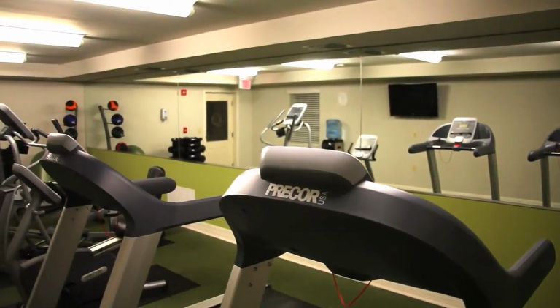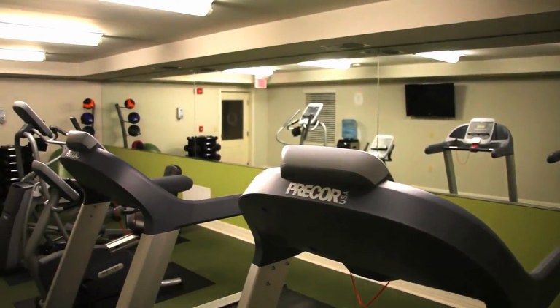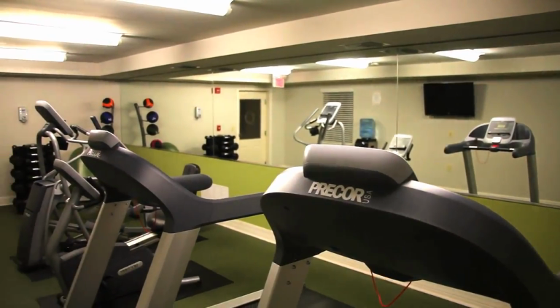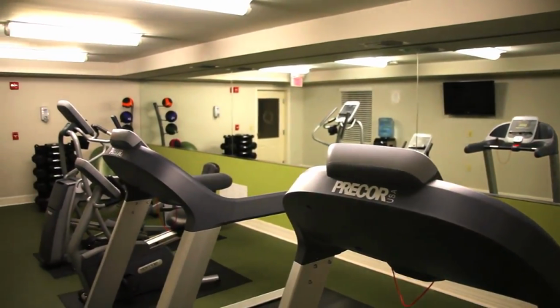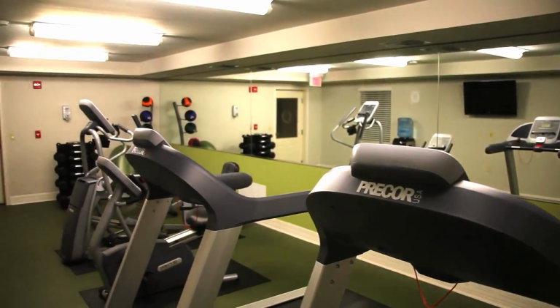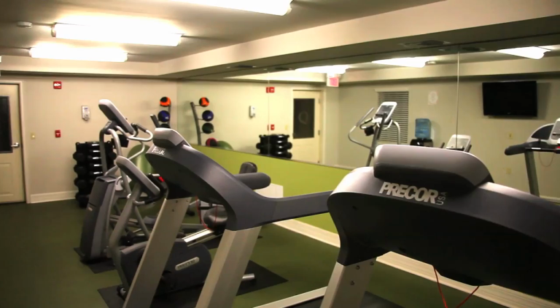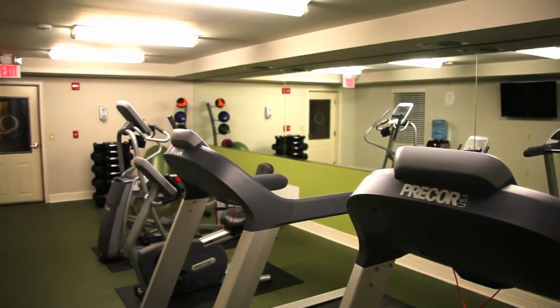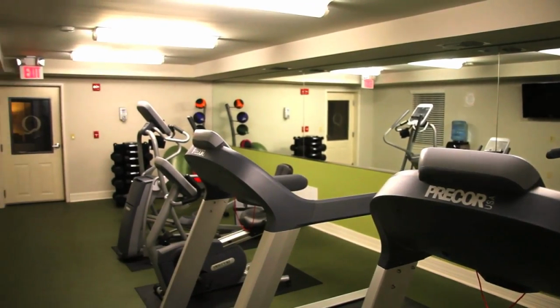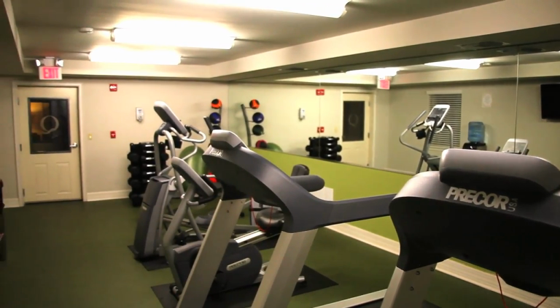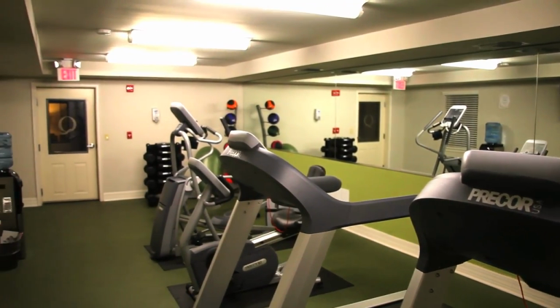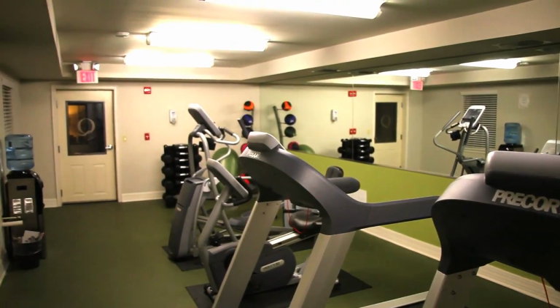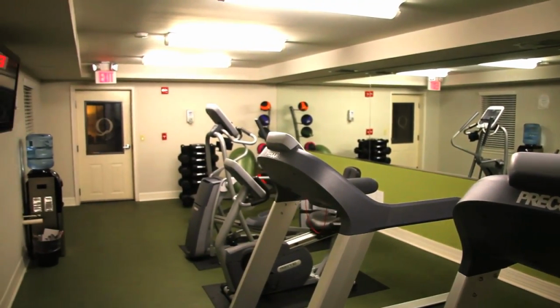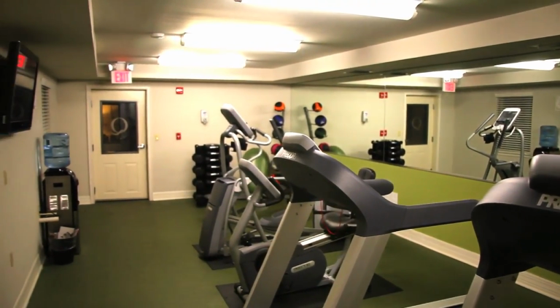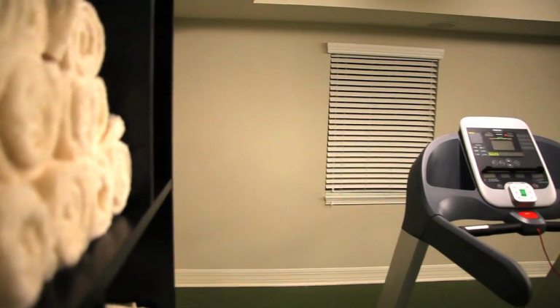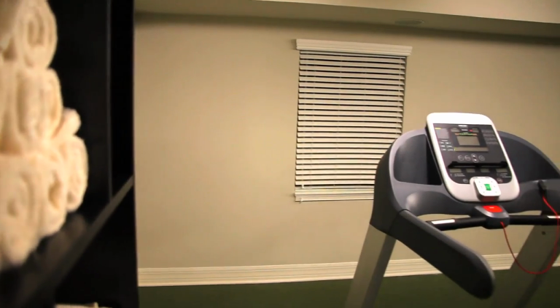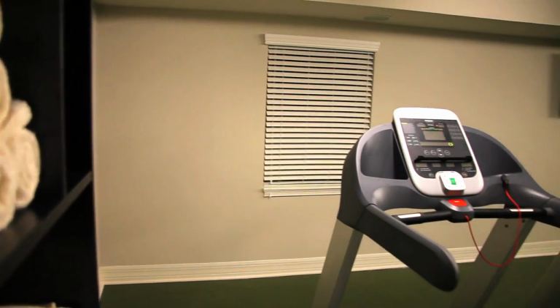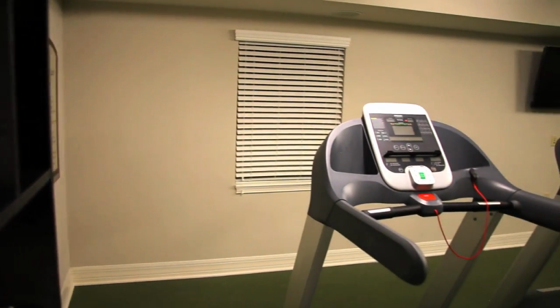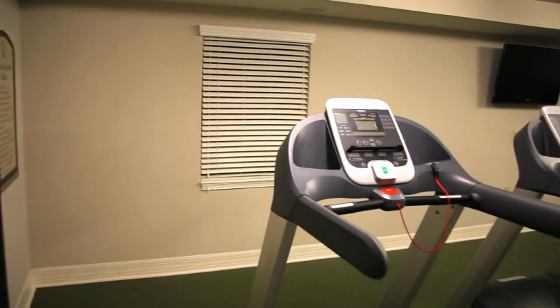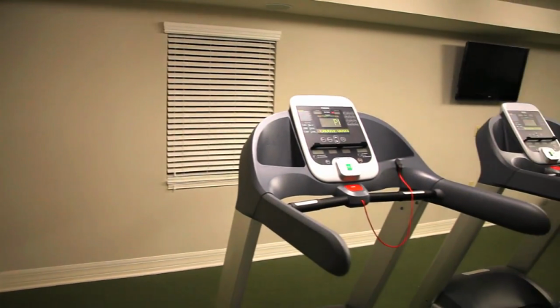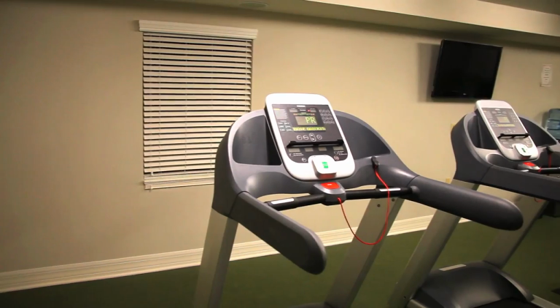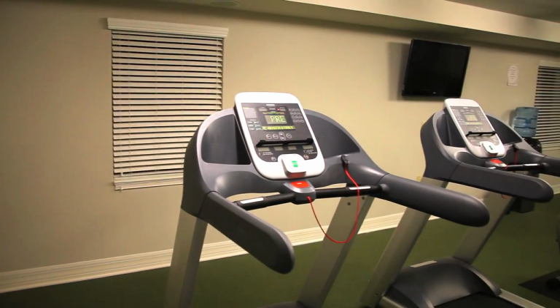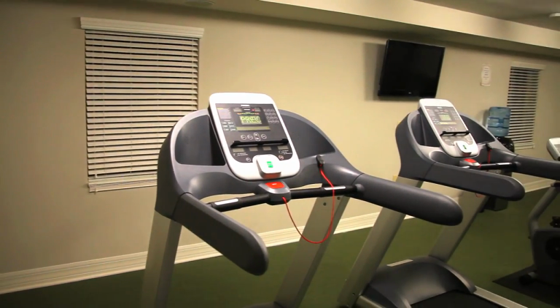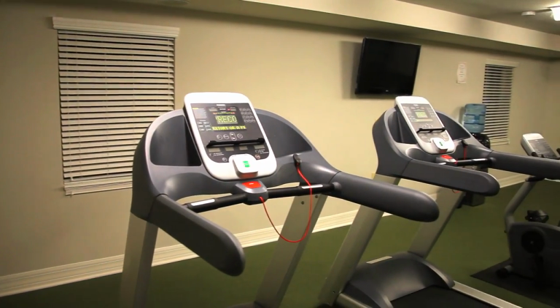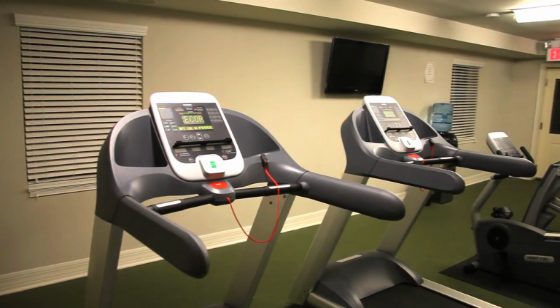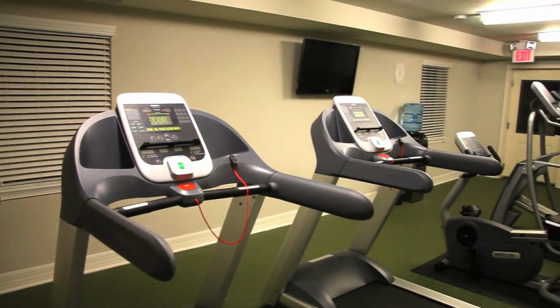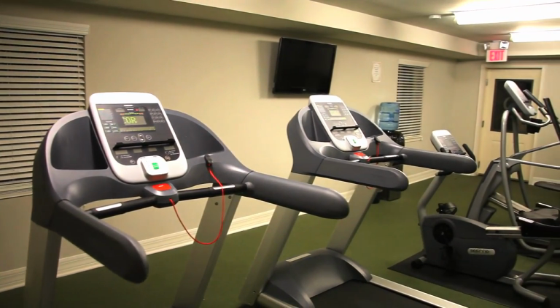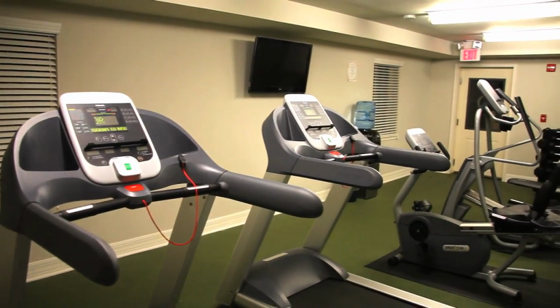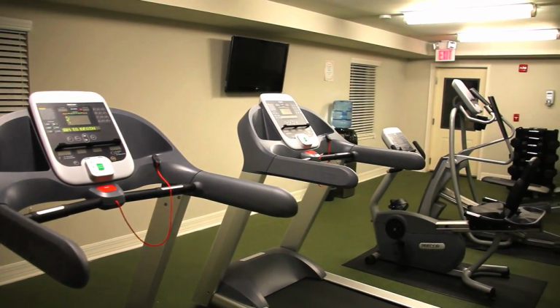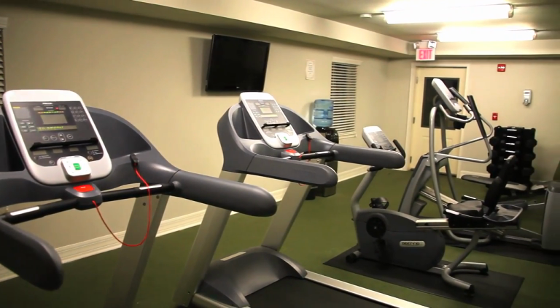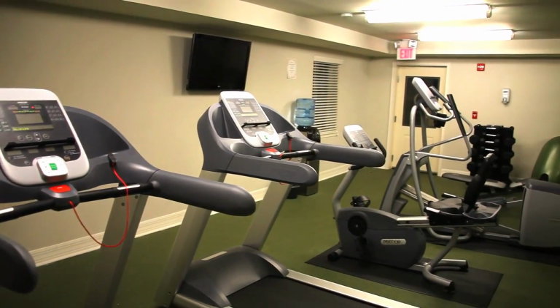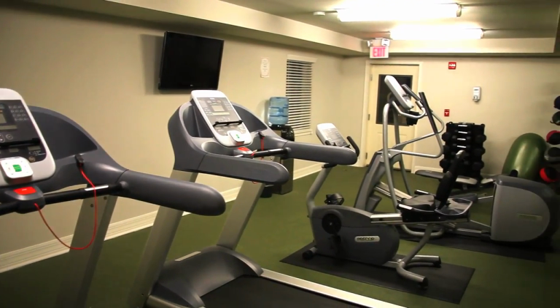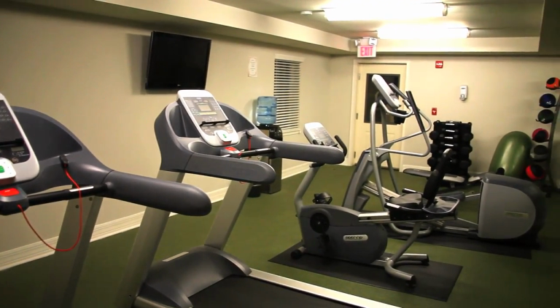The gym is the place to be before or after work or school. The Q's gym features two running treadmills, a bicycle, and an elliptical machine.